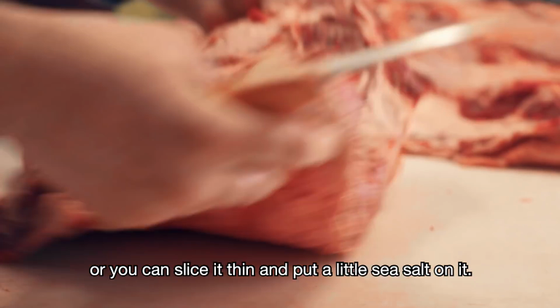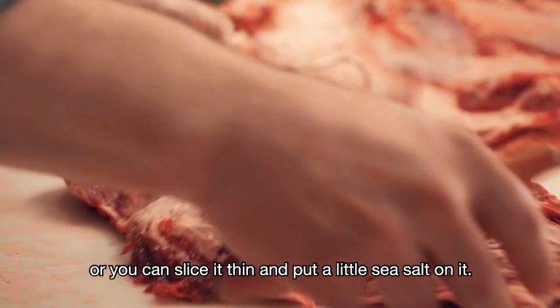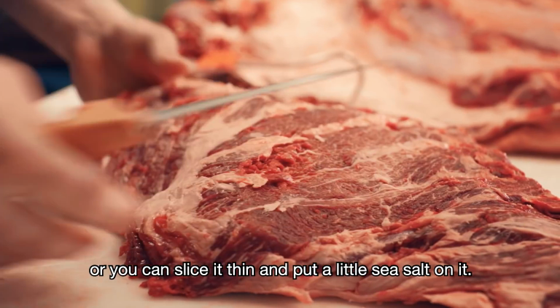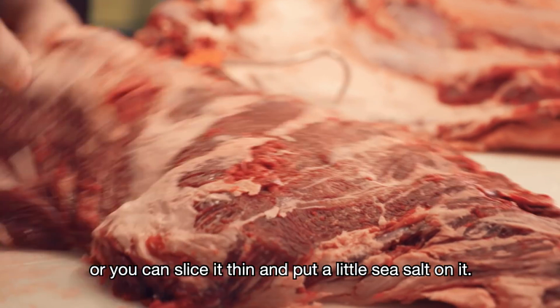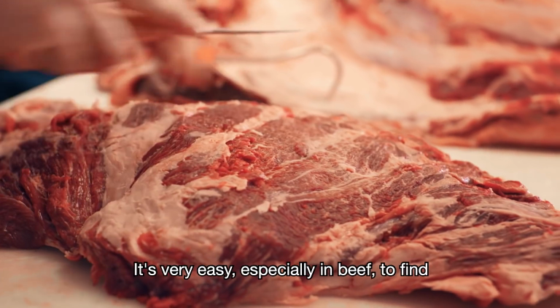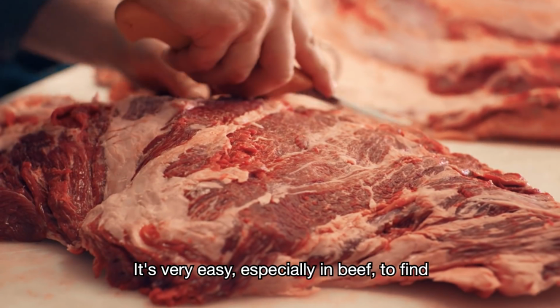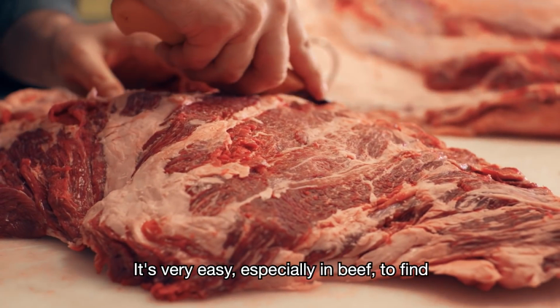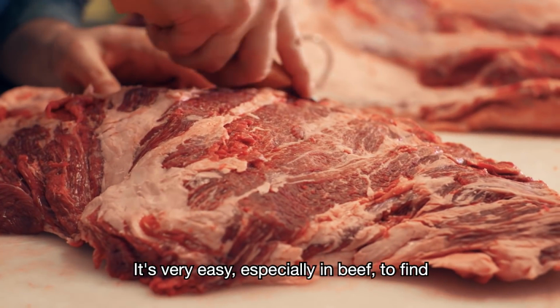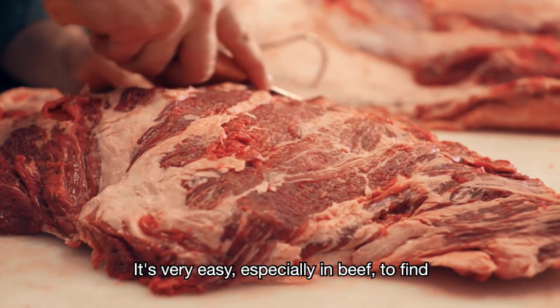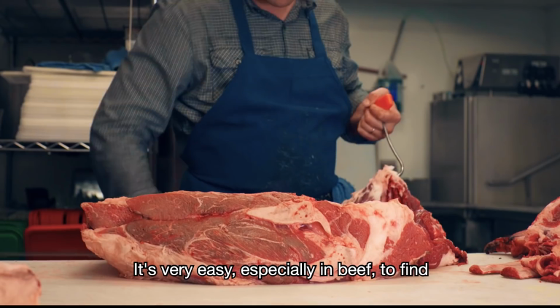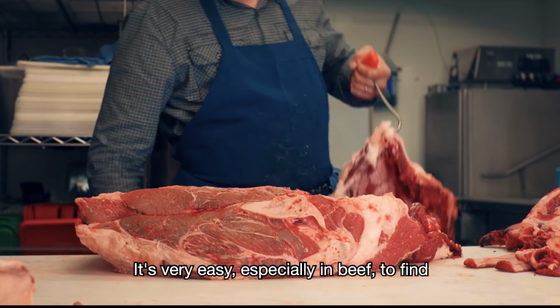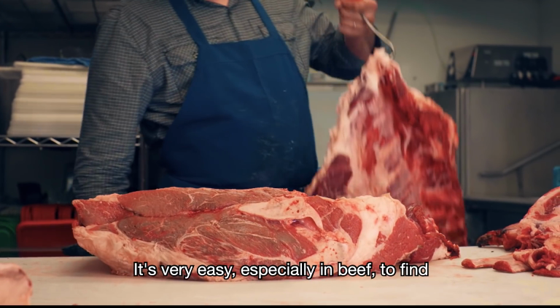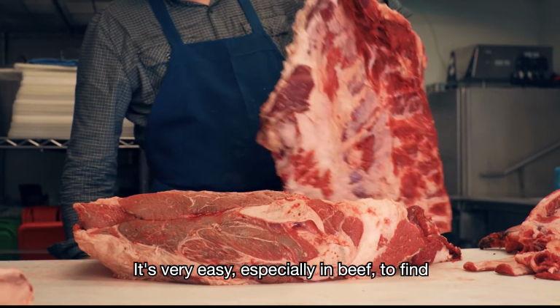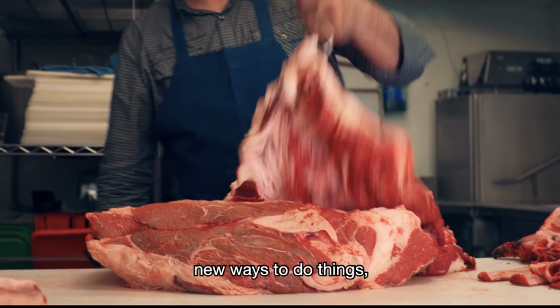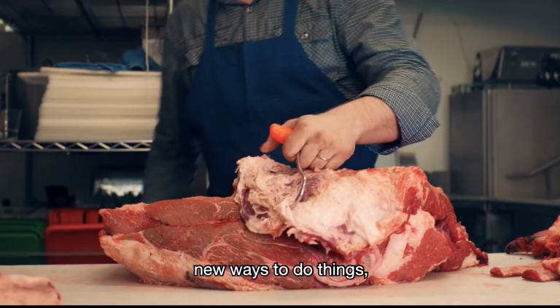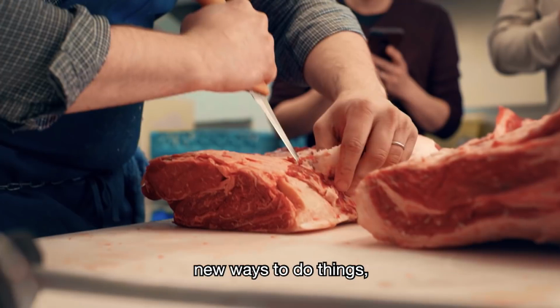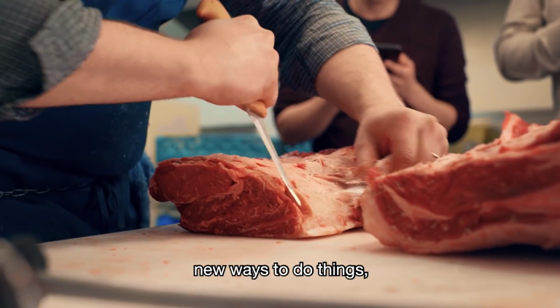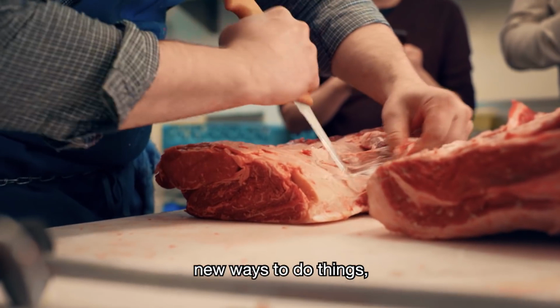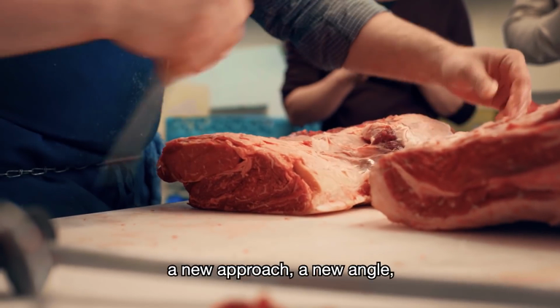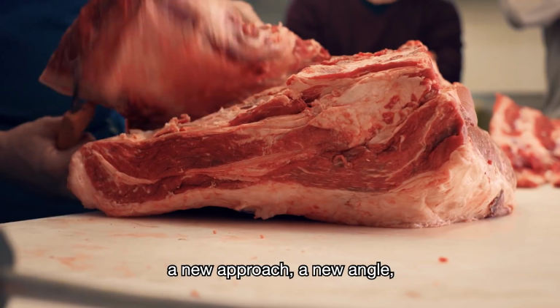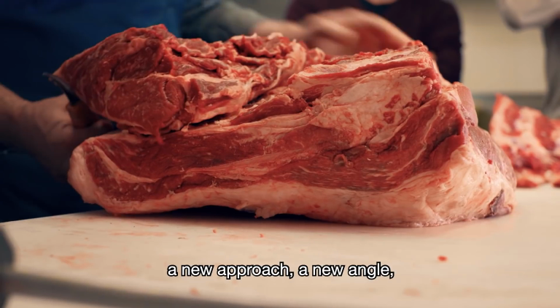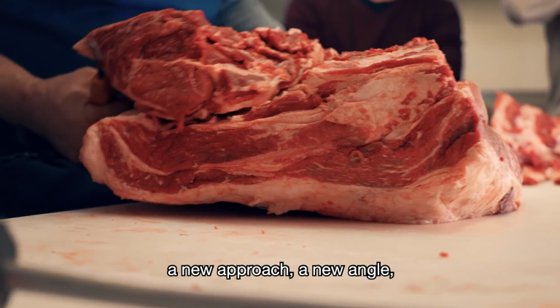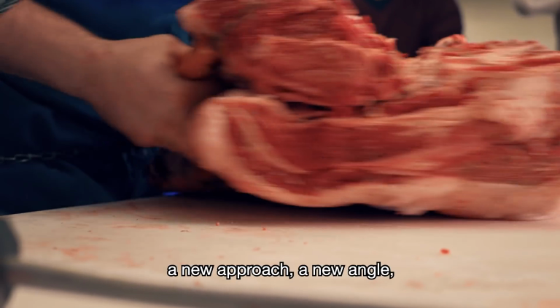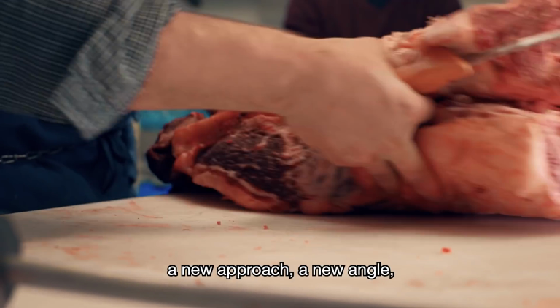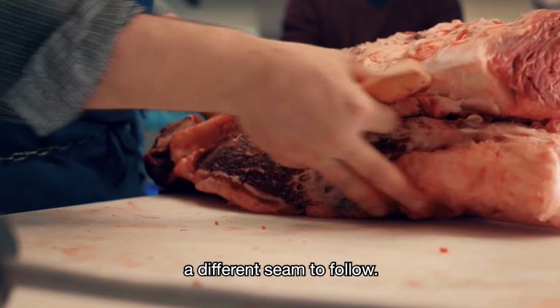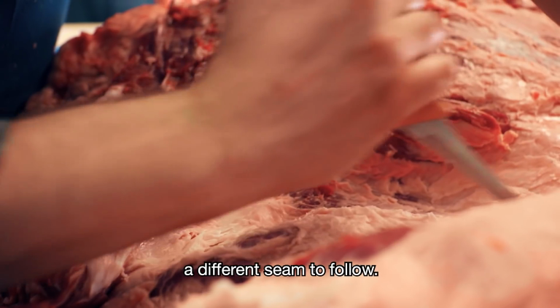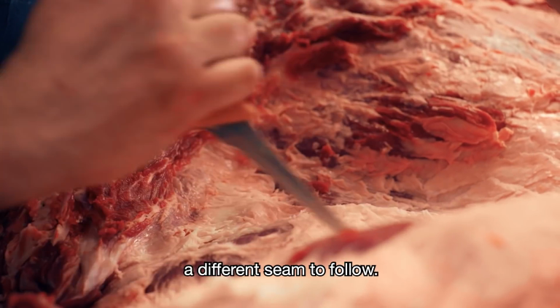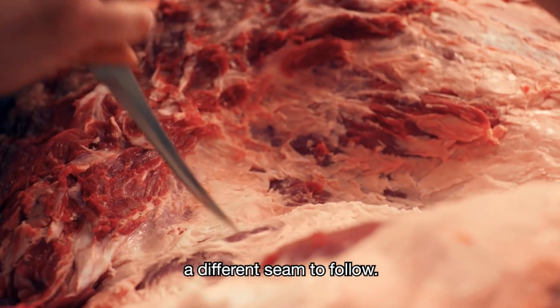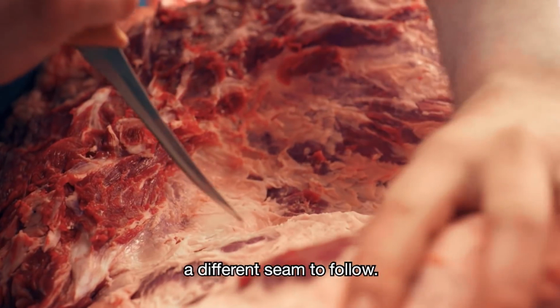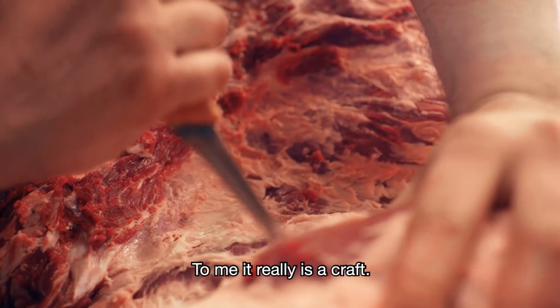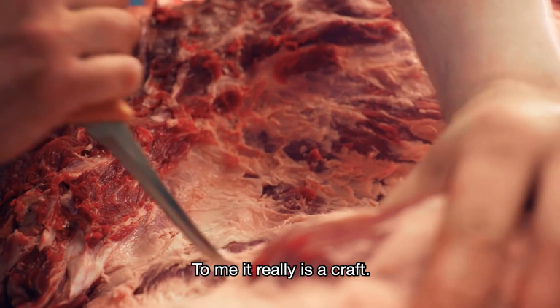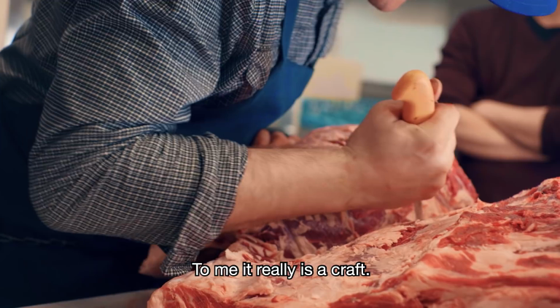It's a nicely marbled cut. It's gonna fight you a little more than just a regular steak, but if you give it a good marinade and a good hard grill, it's got a ton of flavor and it's a really fun, kind of less common cut.